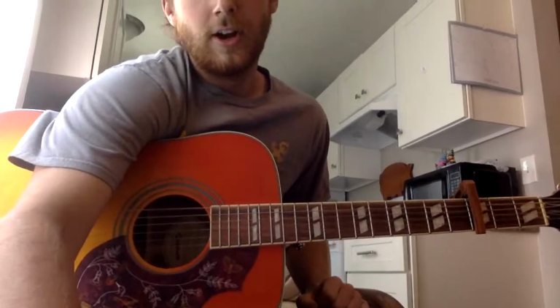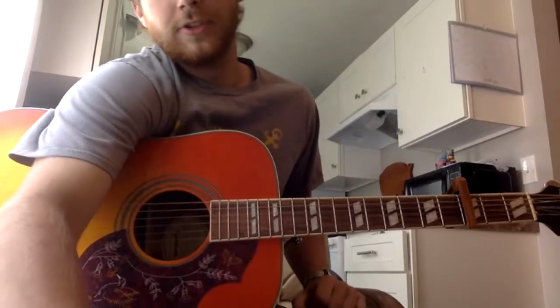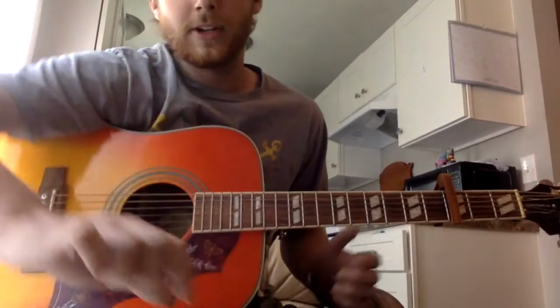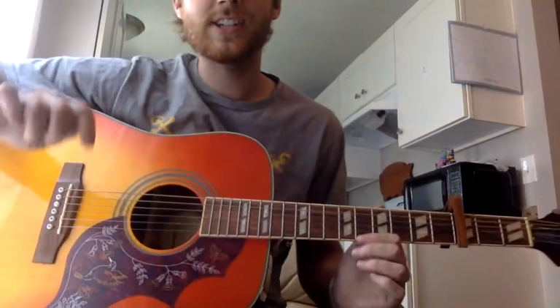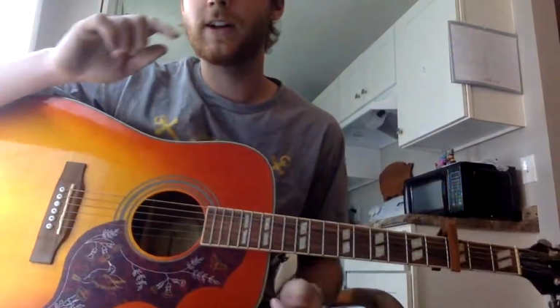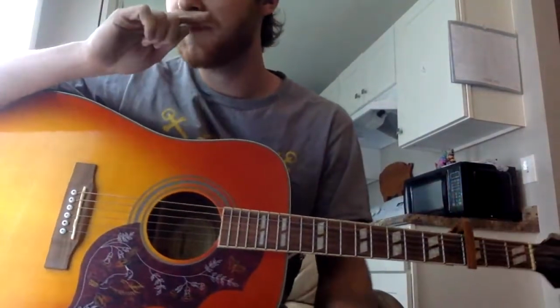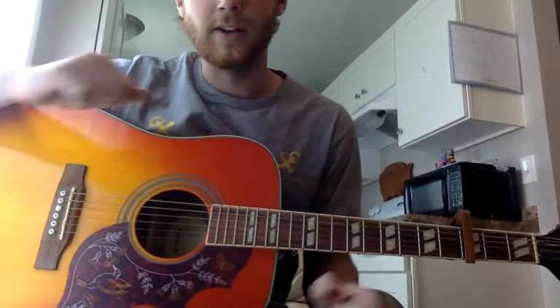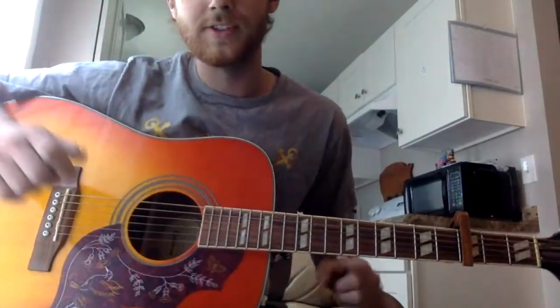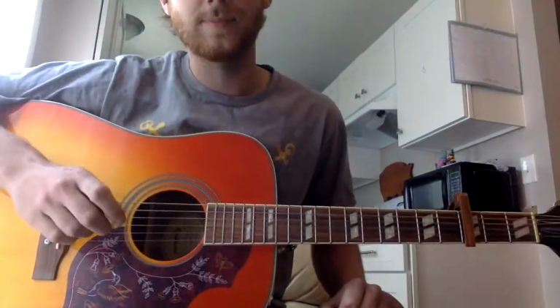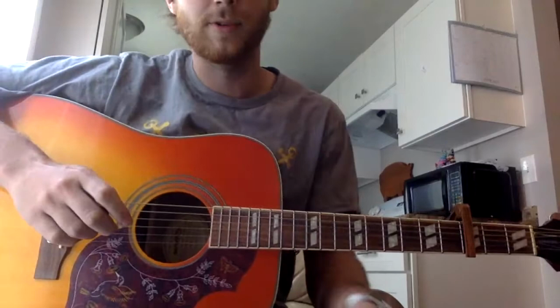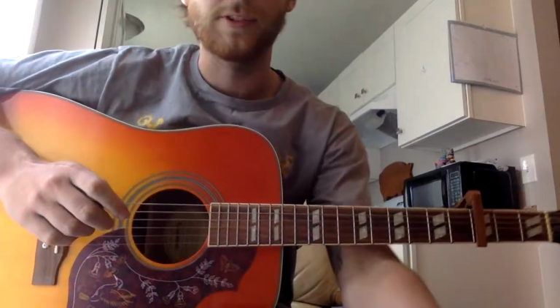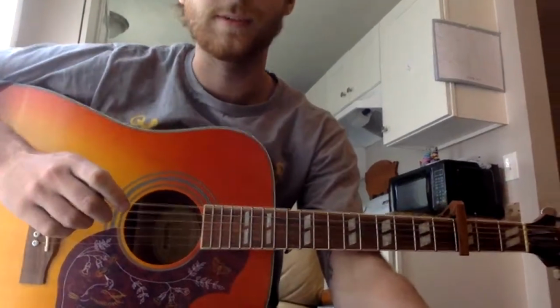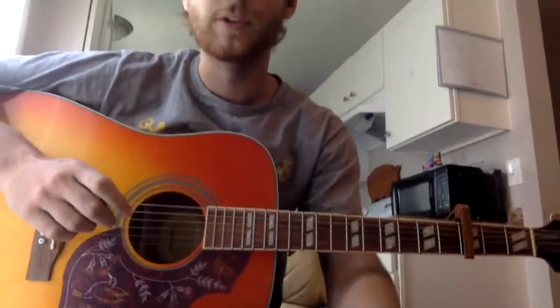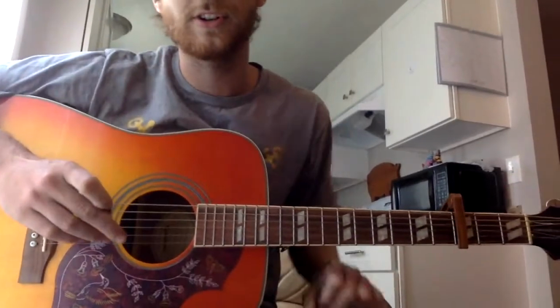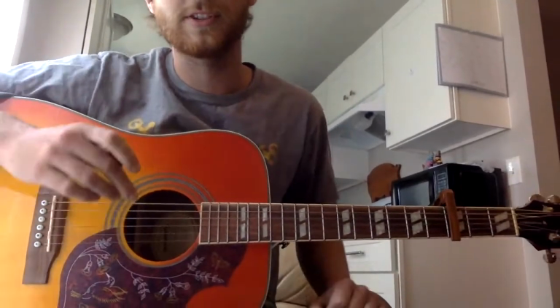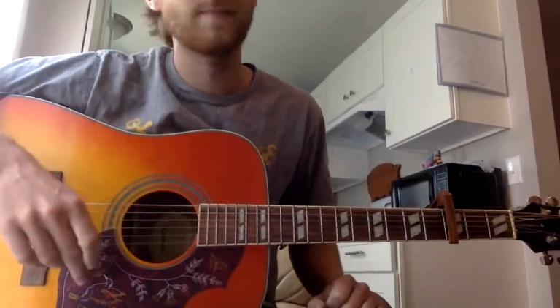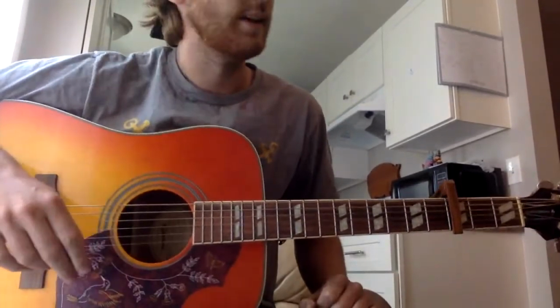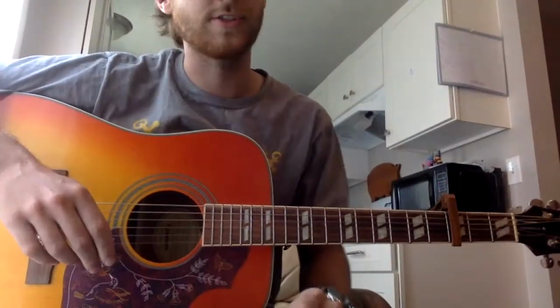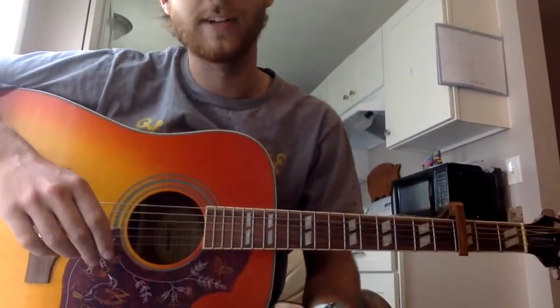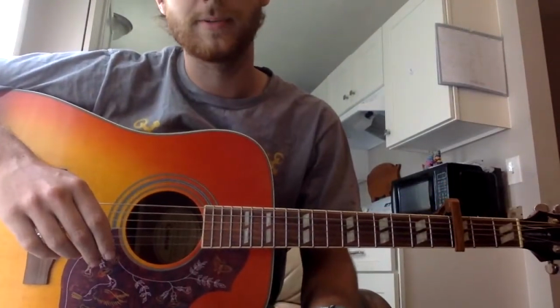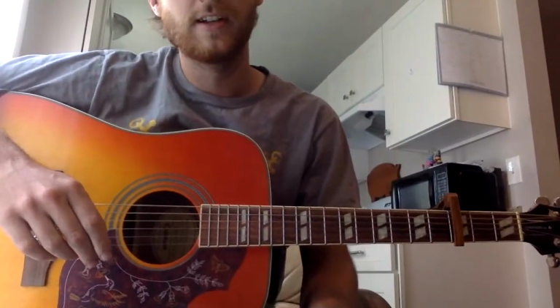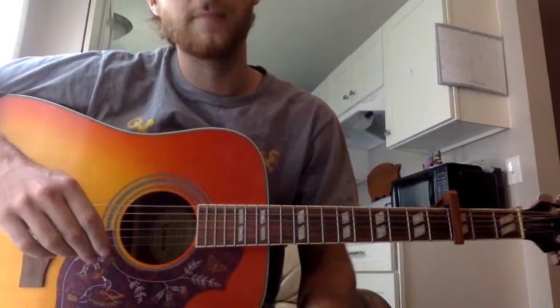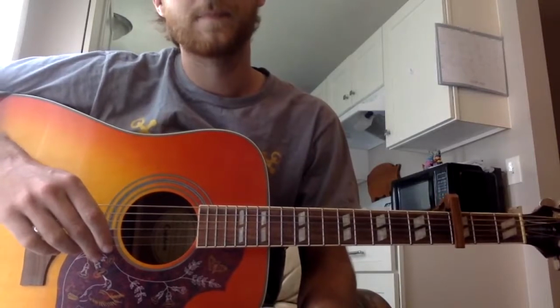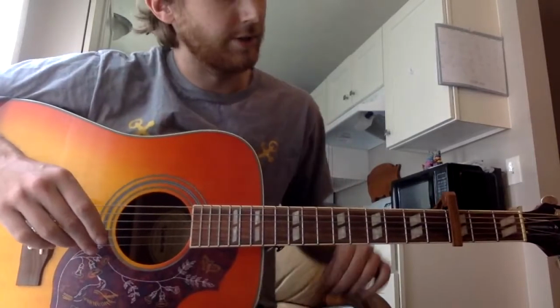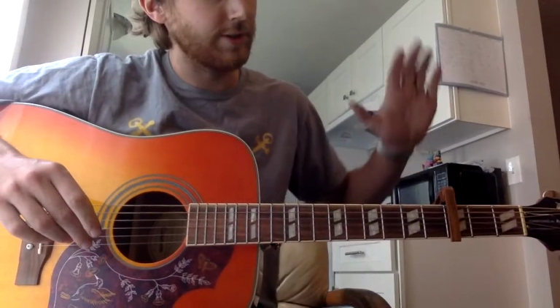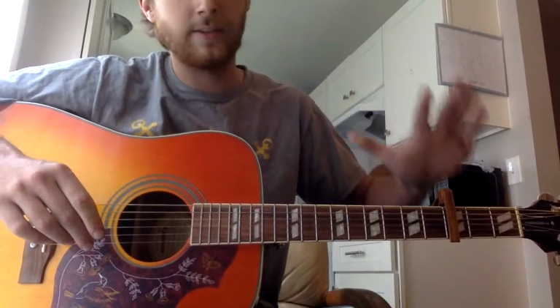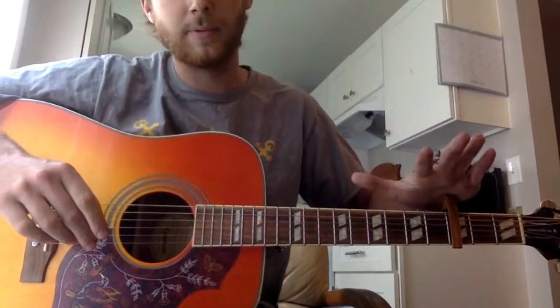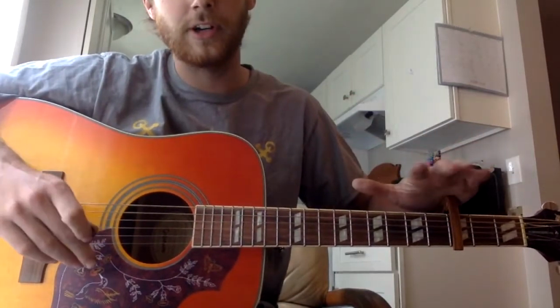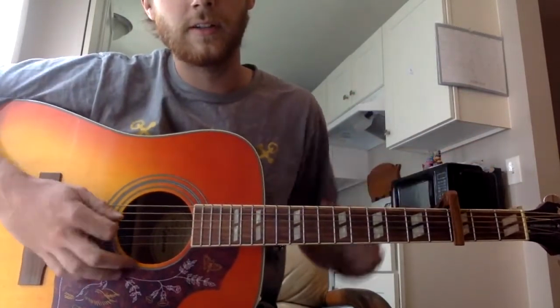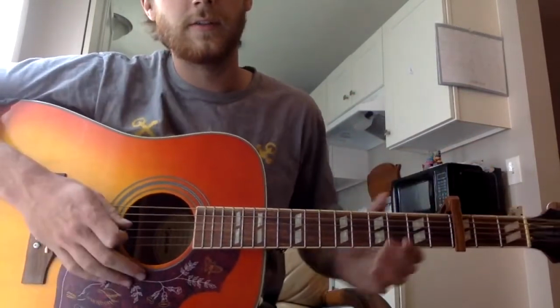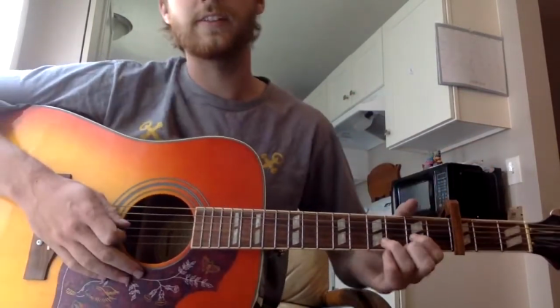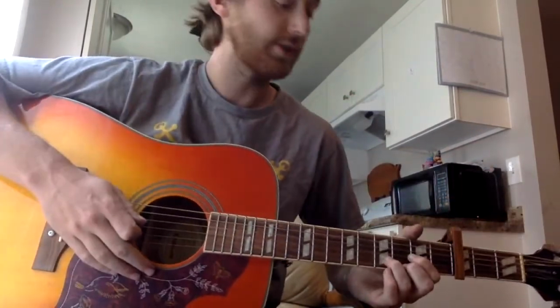We're gonna do Bumpin' Uglies today. I don't know why this song is not more popular than it is. It's a really pretty song, pretty guitar, and the guitar is not real bad to pick up on. But you're gonna go standard tuning, capo third fret, and you're gonna start.